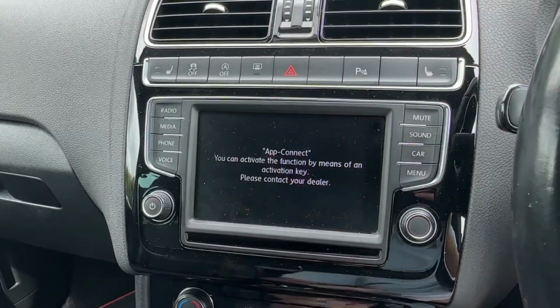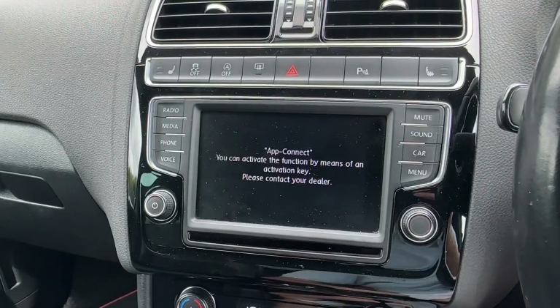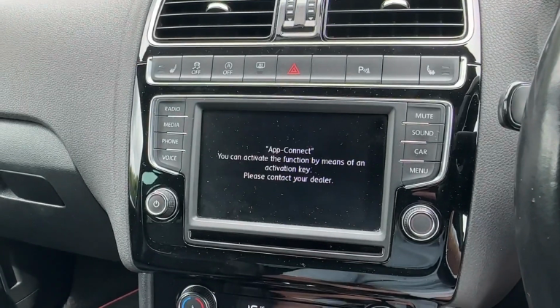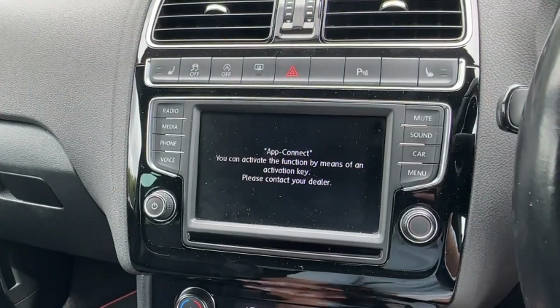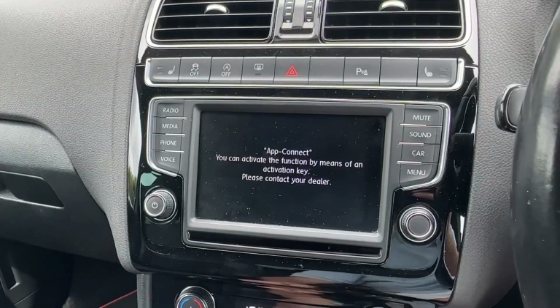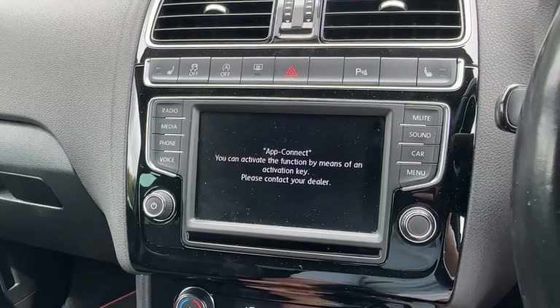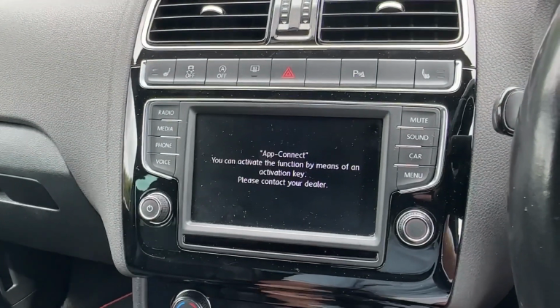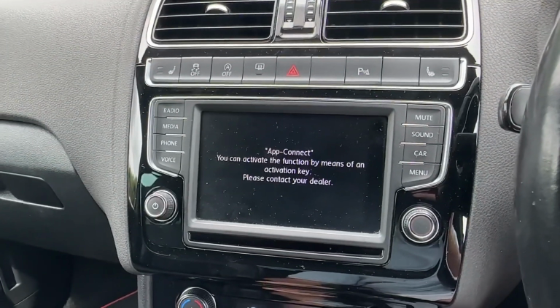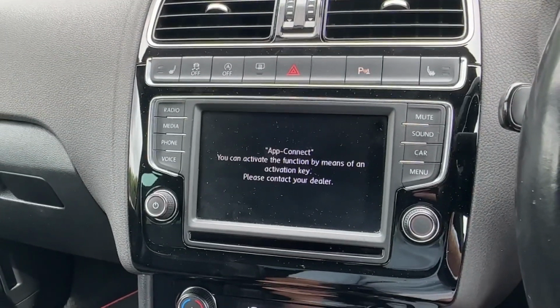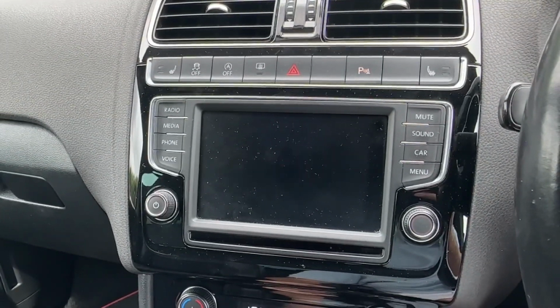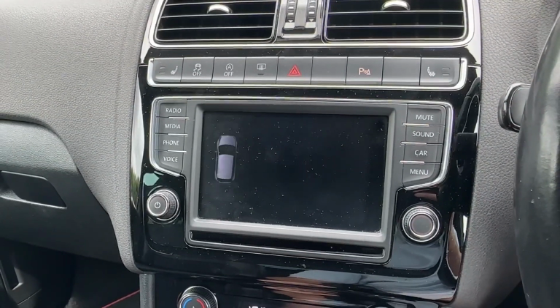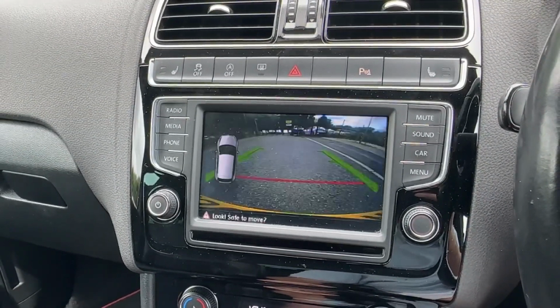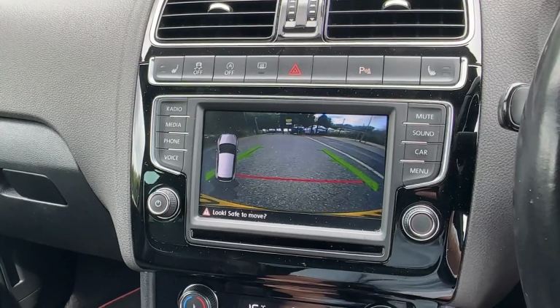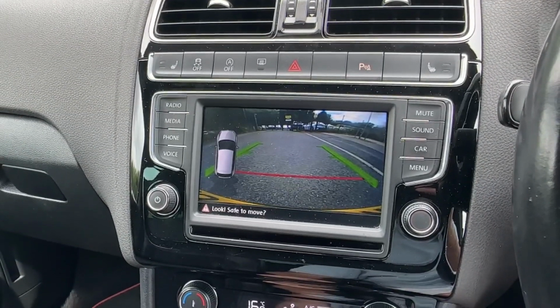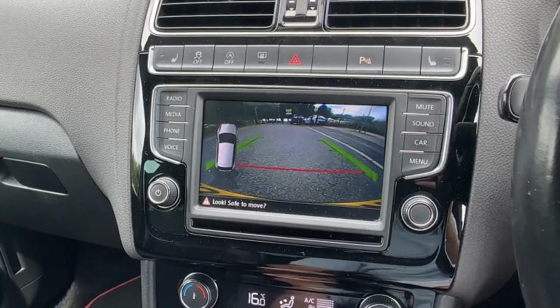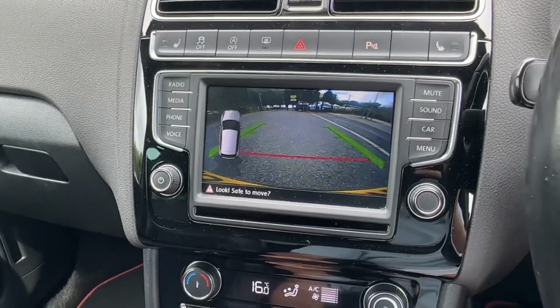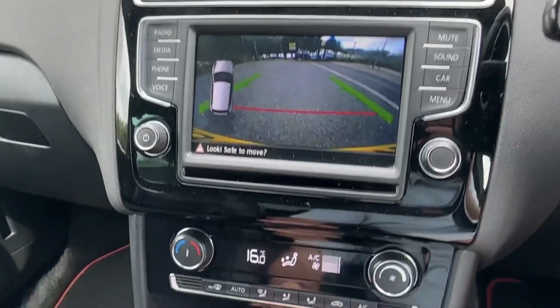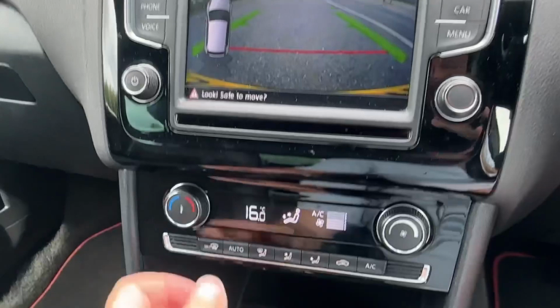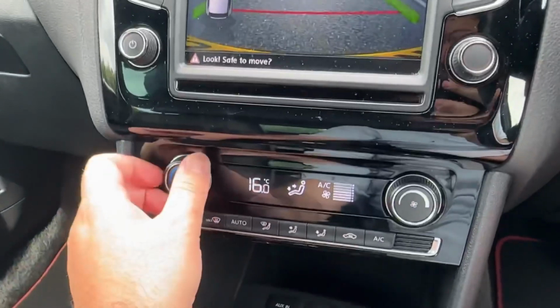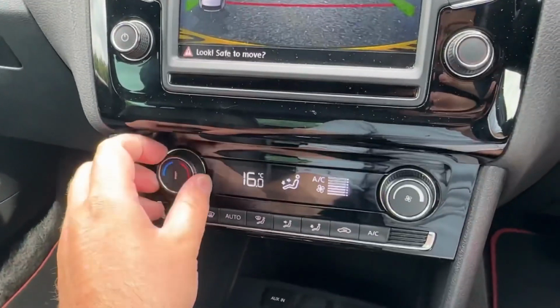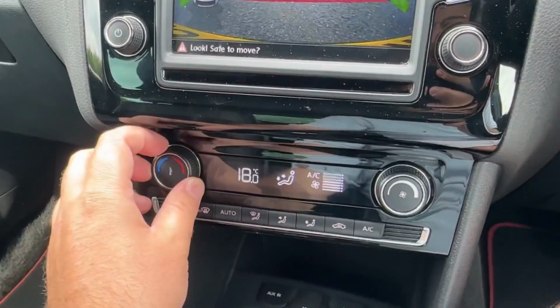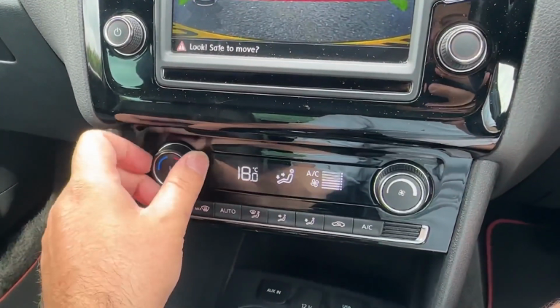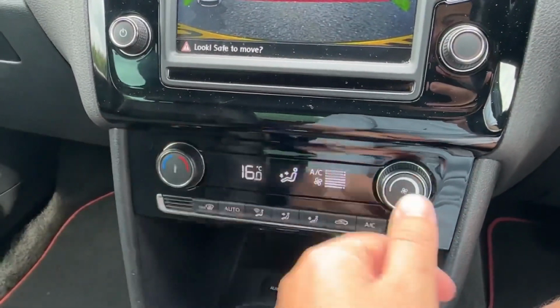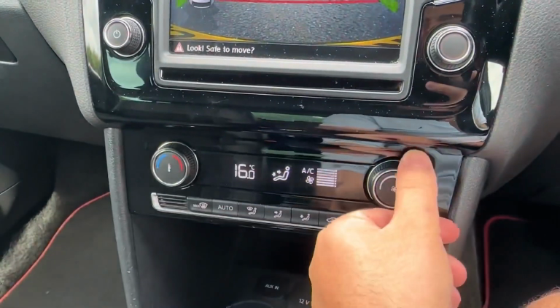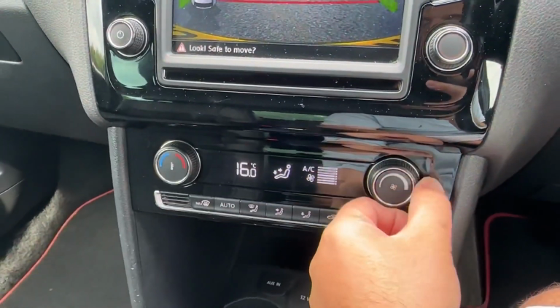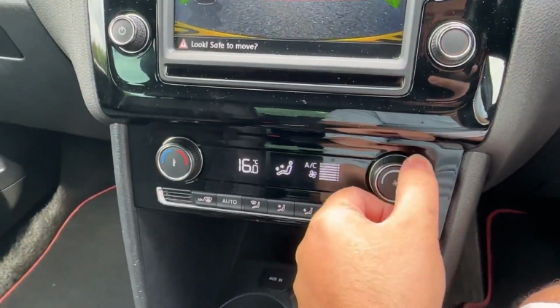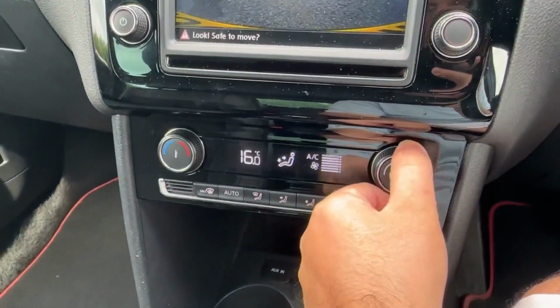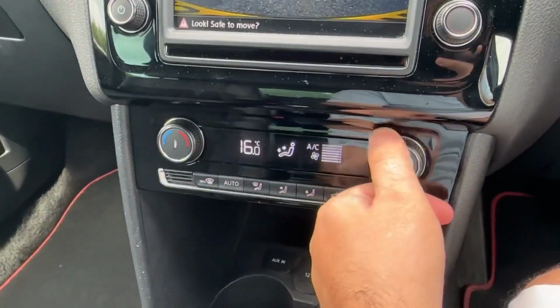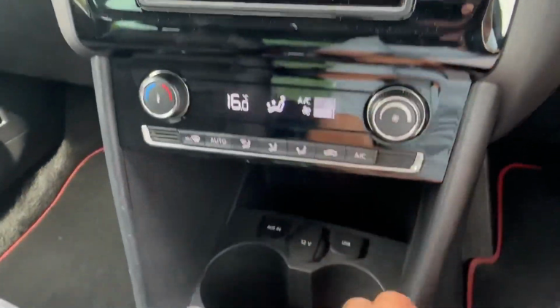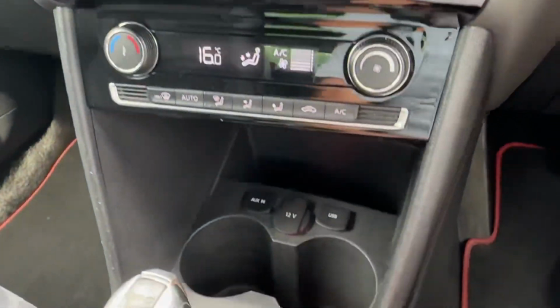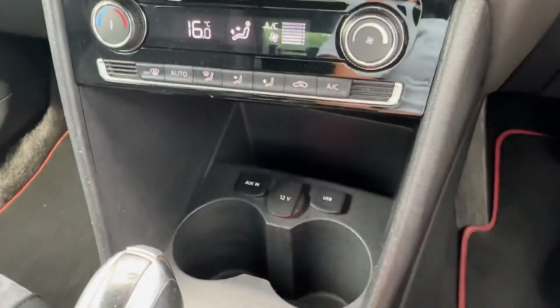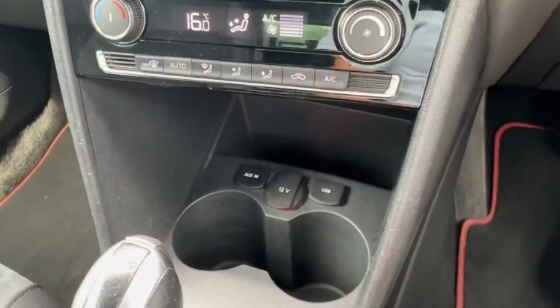Apple CarPlay and Android Auto can be enabled as an optional extra, and to help you park, there is a factory fitted rear view camera with front and rear sensors, as well as upgraded climate control functionality.